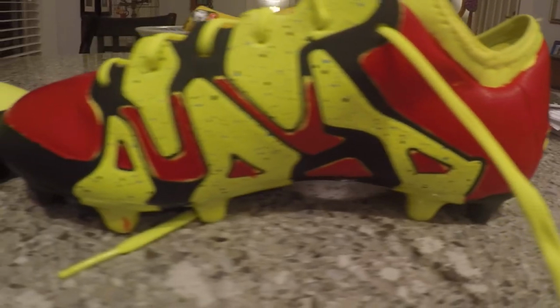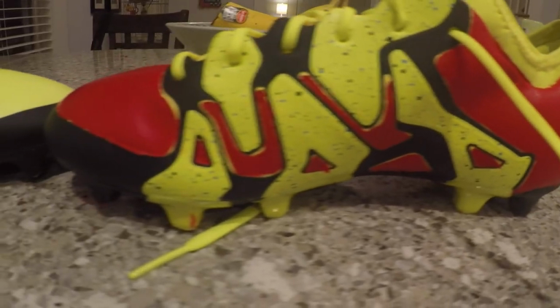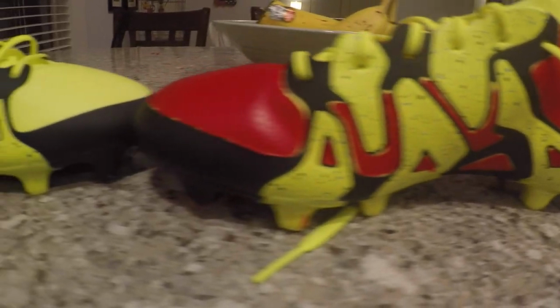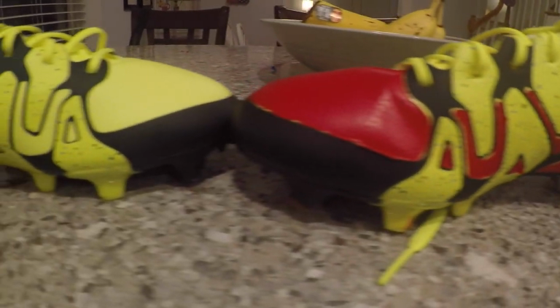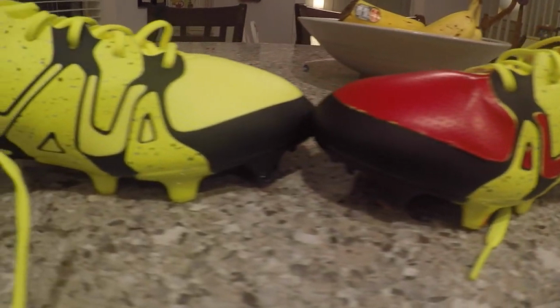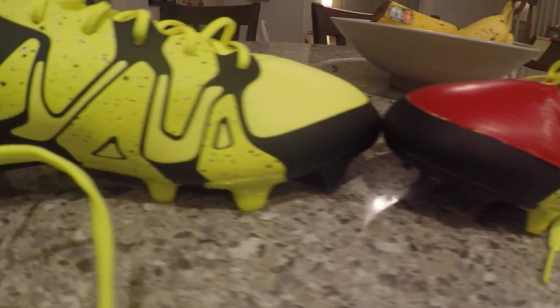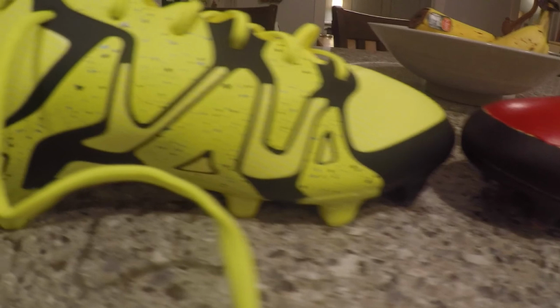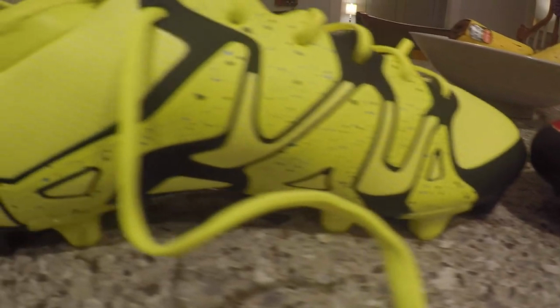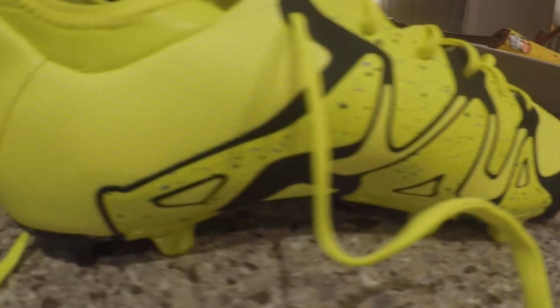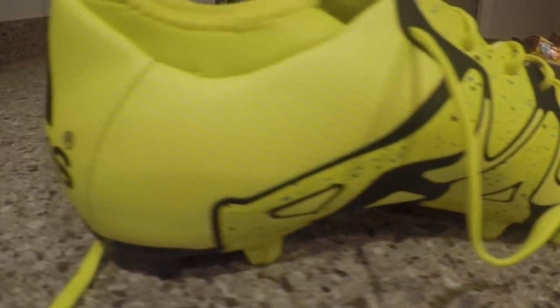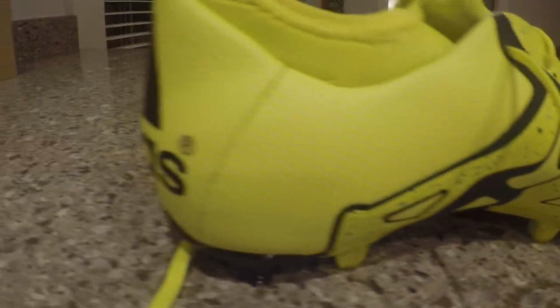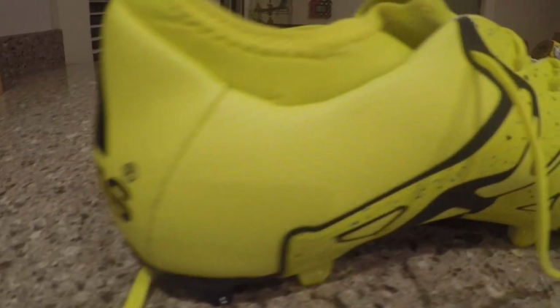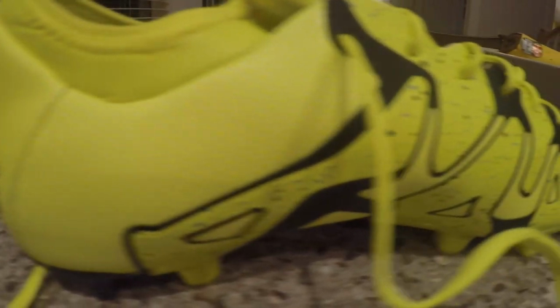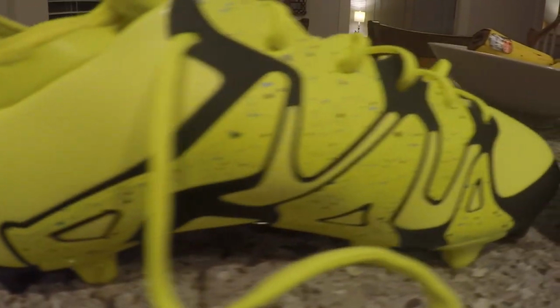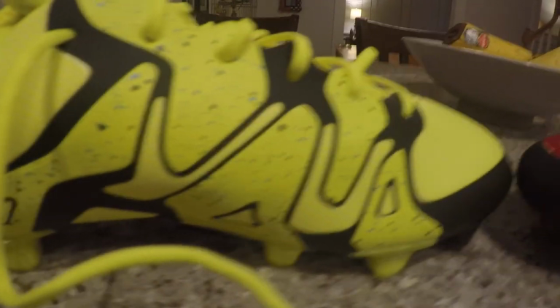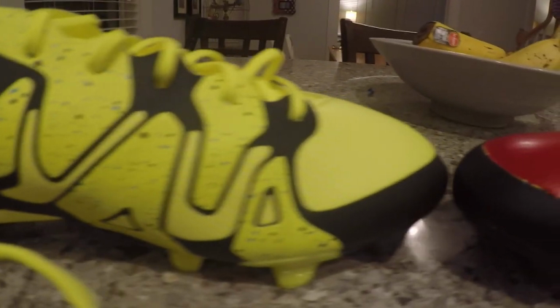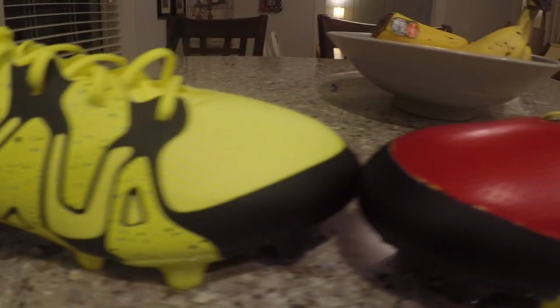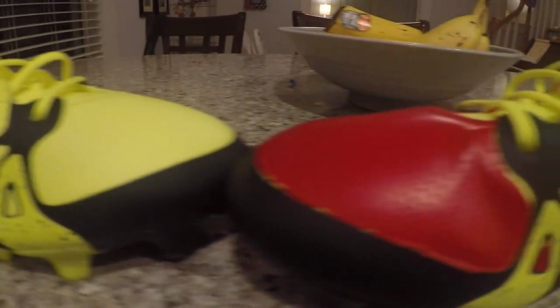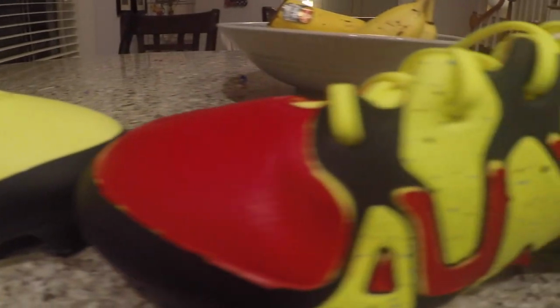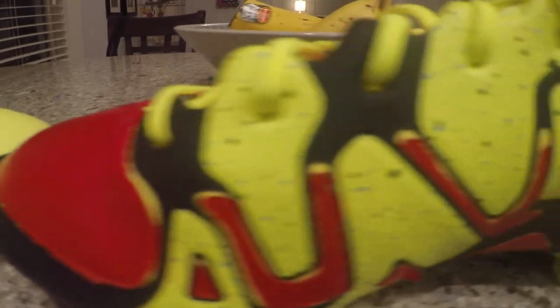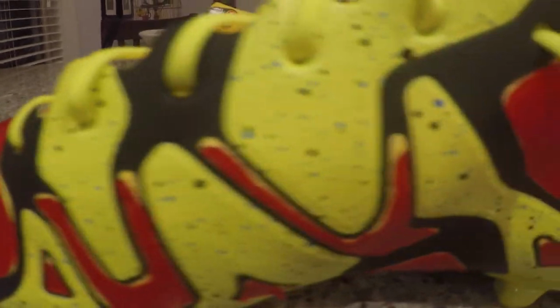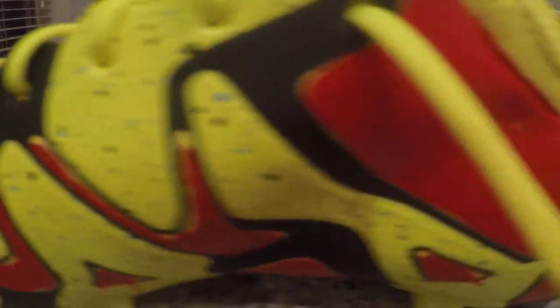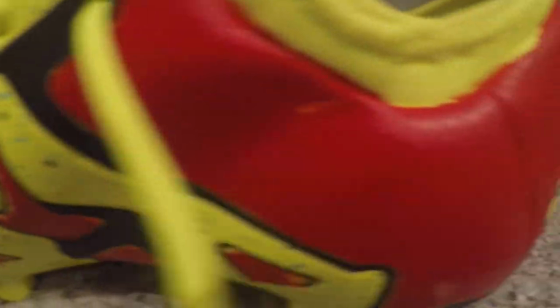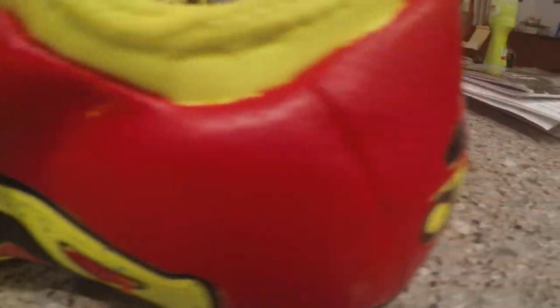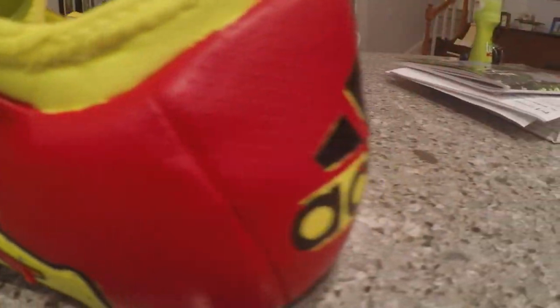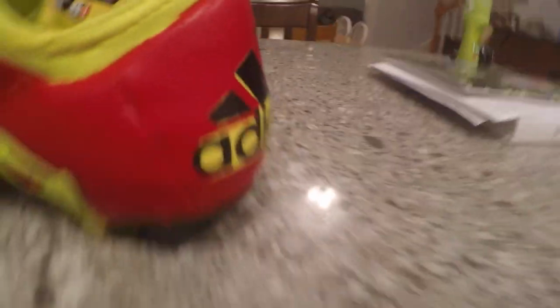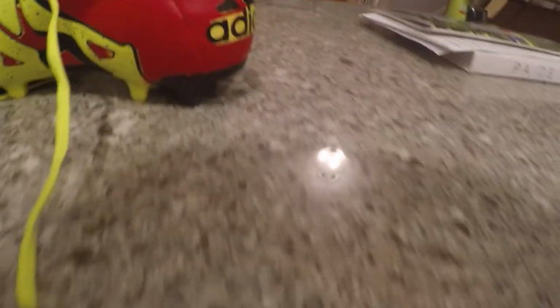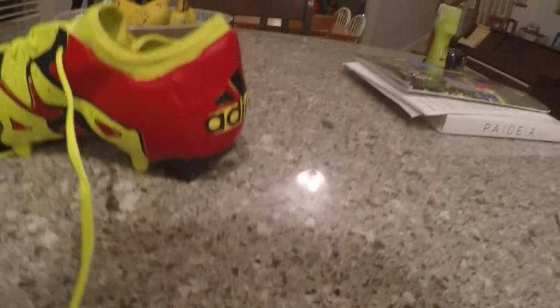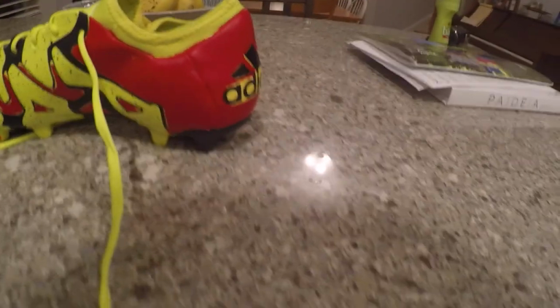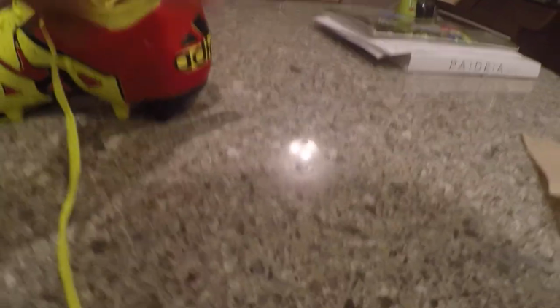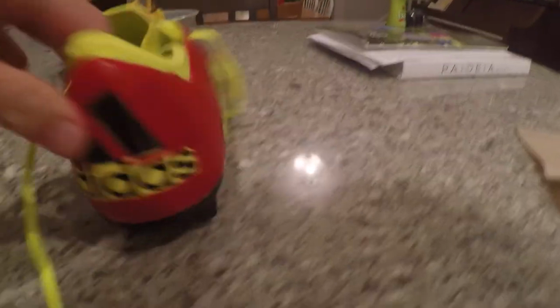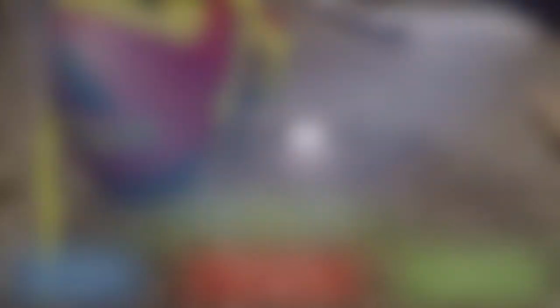Thanks for watching guys, I hope you enjoyed the transformation these cleats went through. If you have any questions, just leave them in the comment section below and I'll get back to you as soon as possible. Don't forget to like, comment, and subscribe.